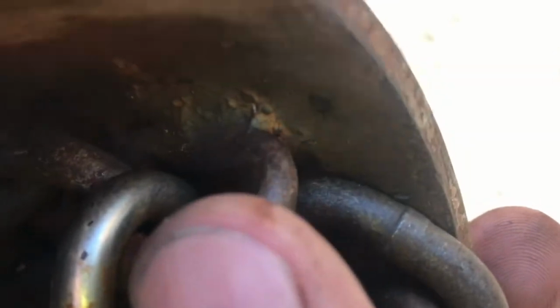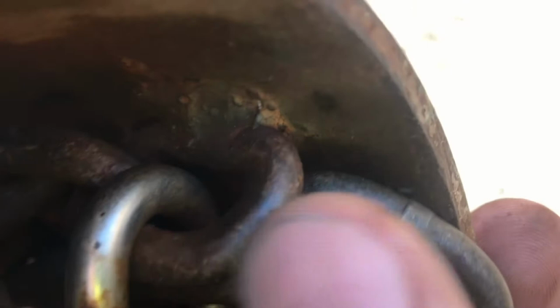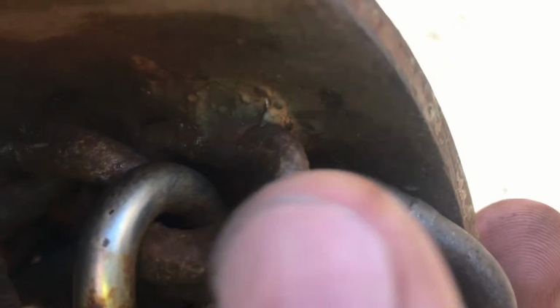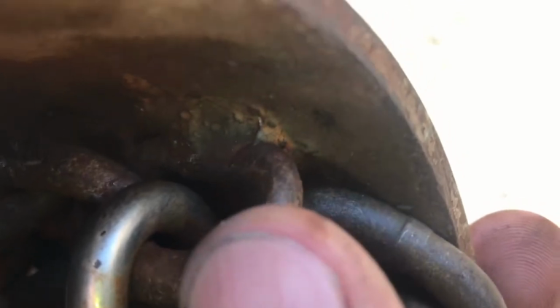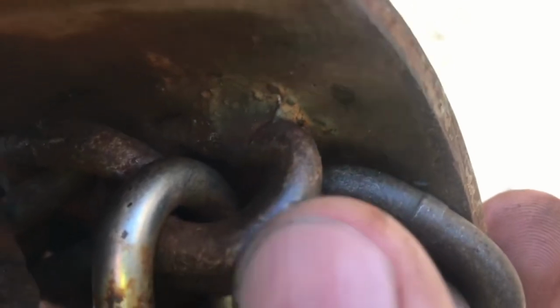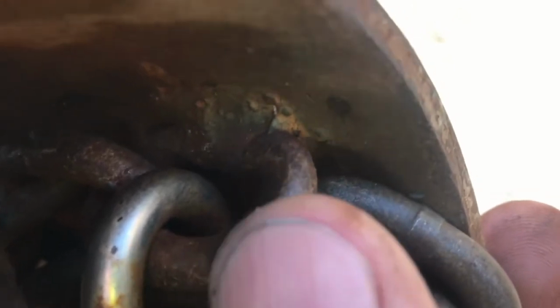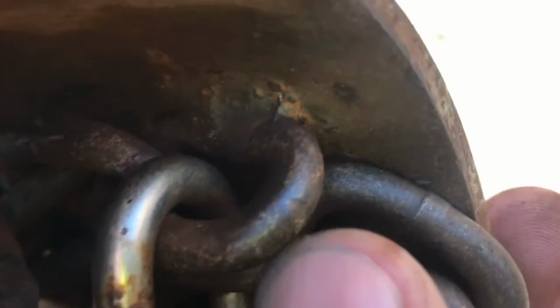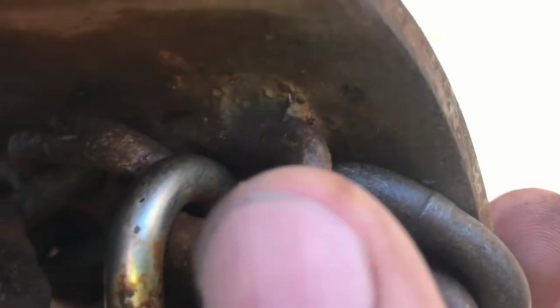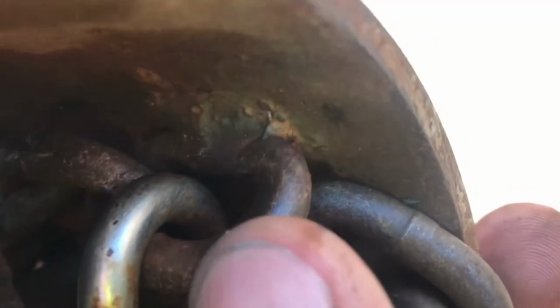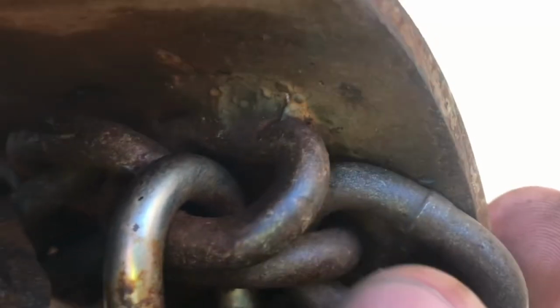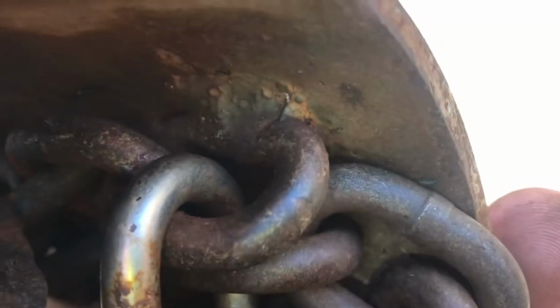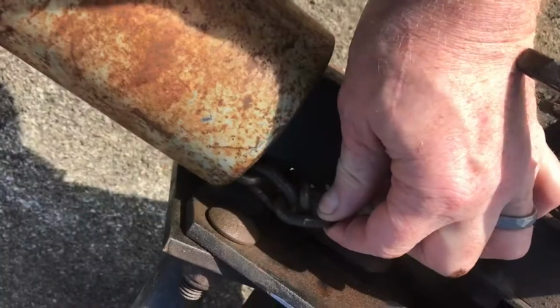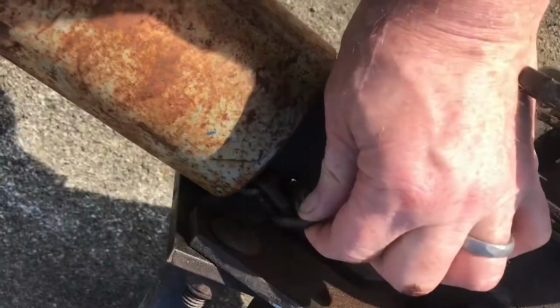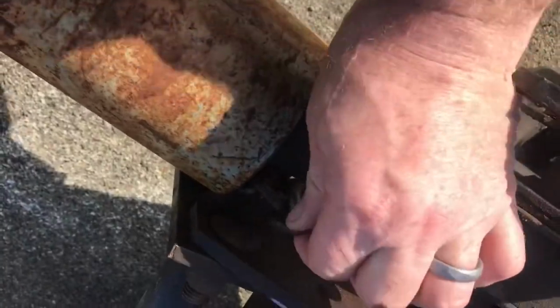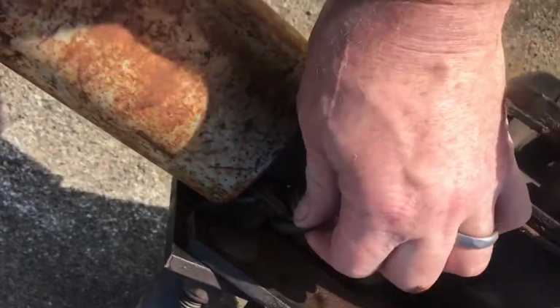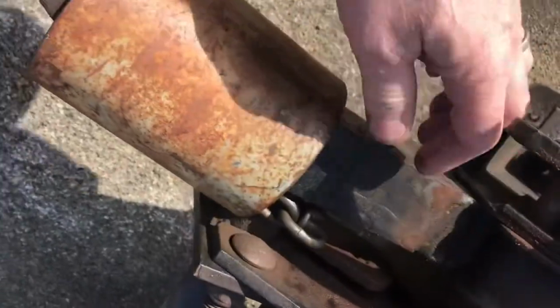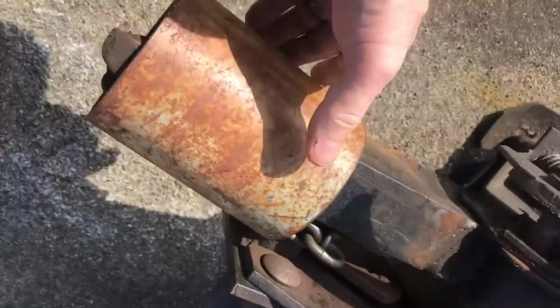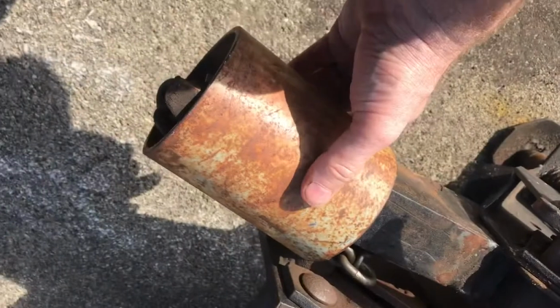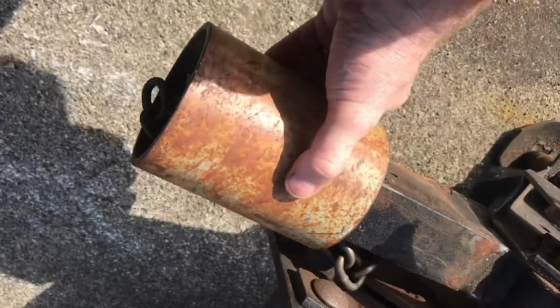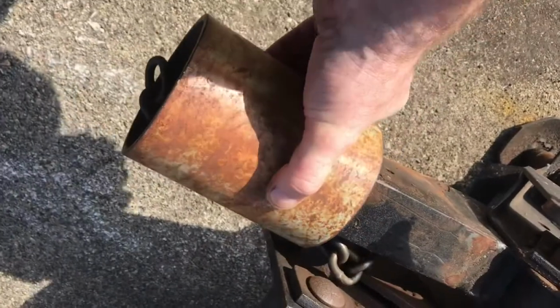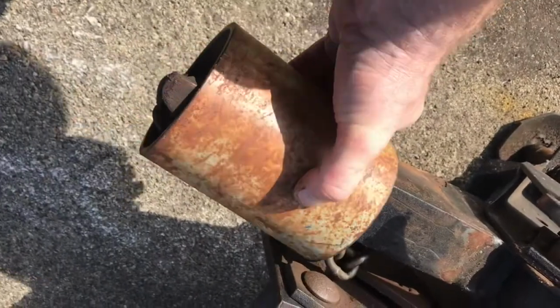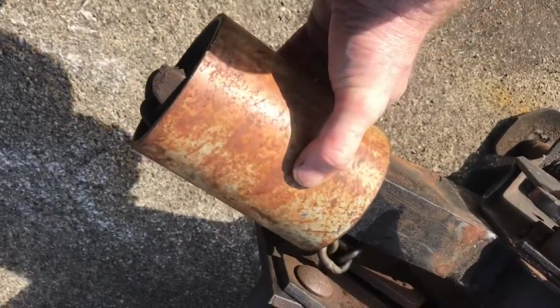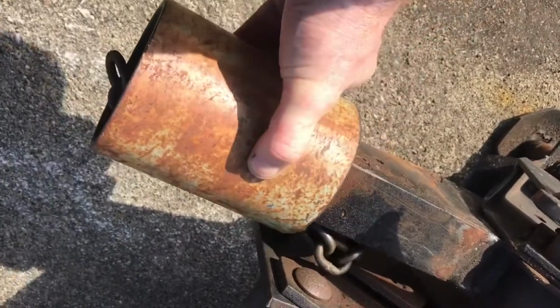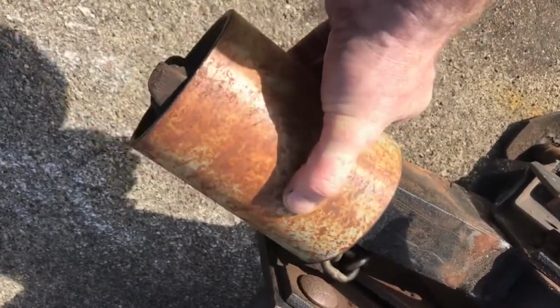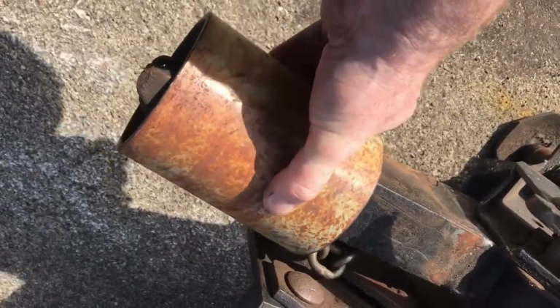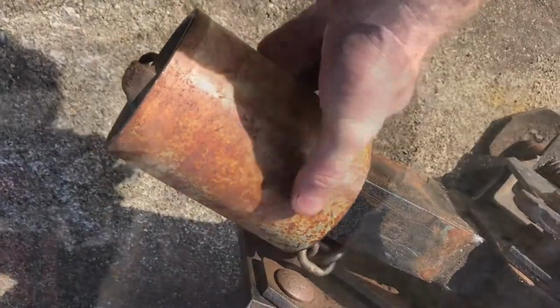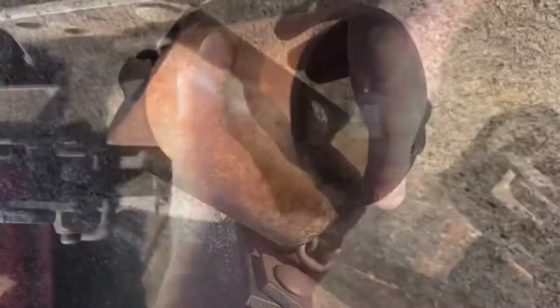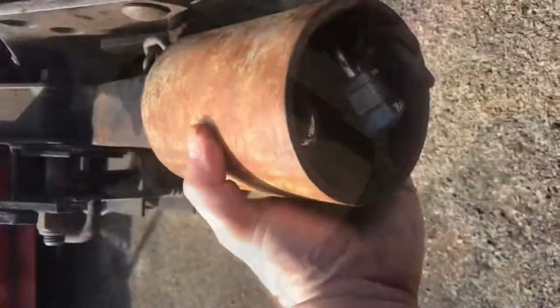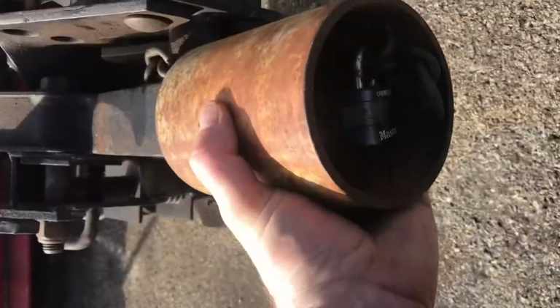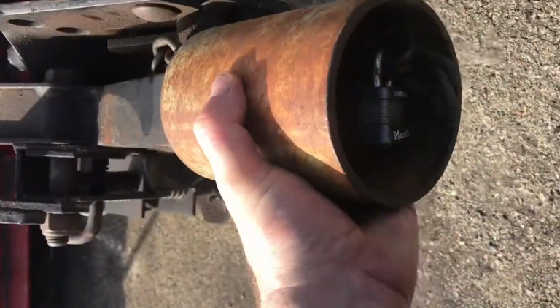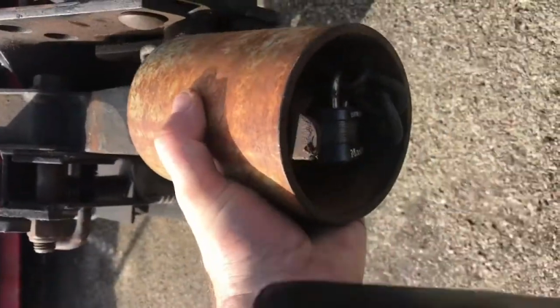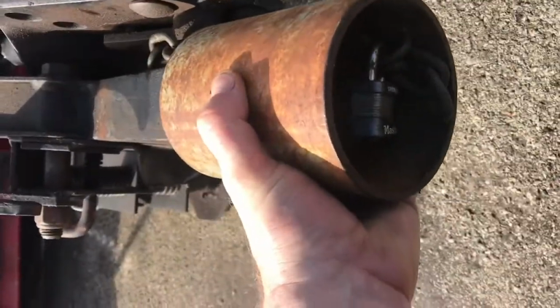You weld a chain link to the inside of the cylinder. That way you can wrap the chain around it and then lock it with a padlock. That way if somebody has the same plow mount, they can't just drive up and take the plow.